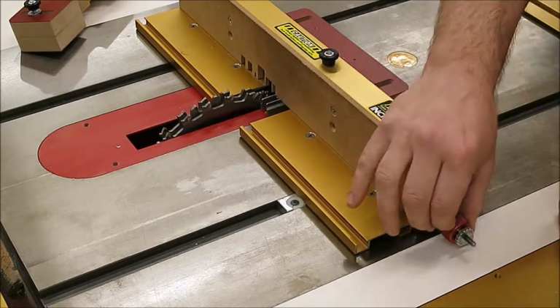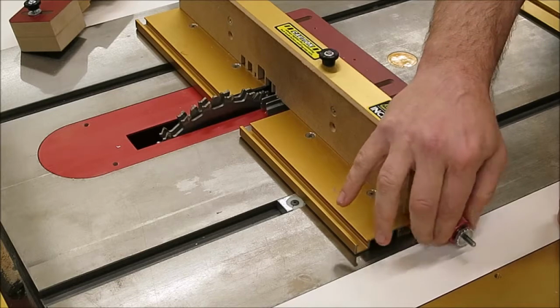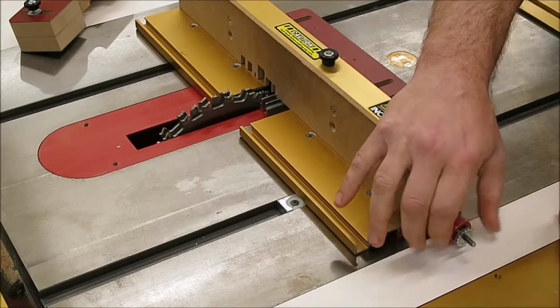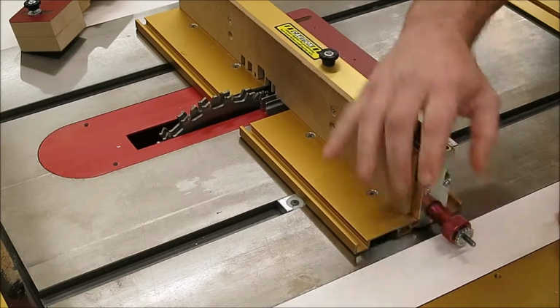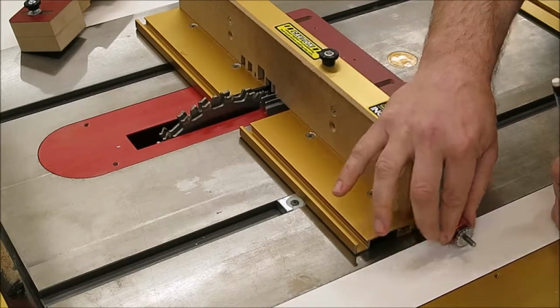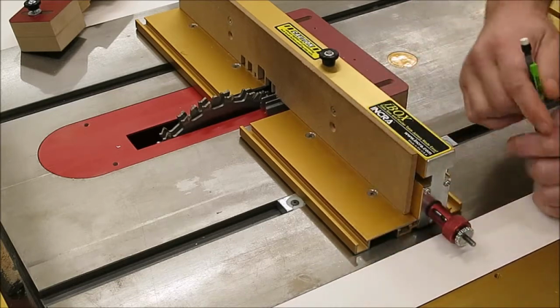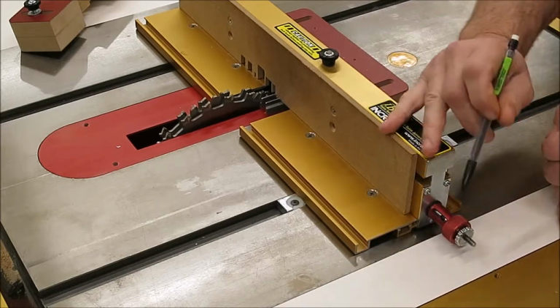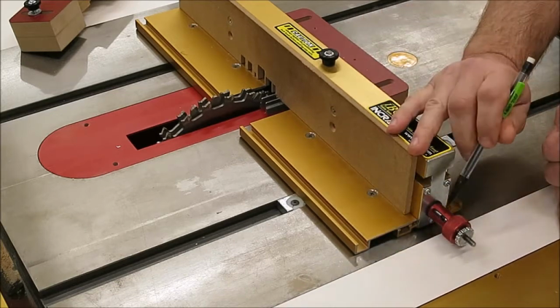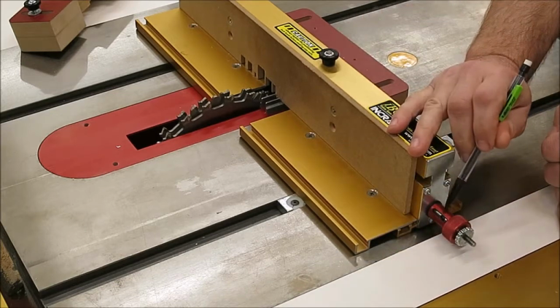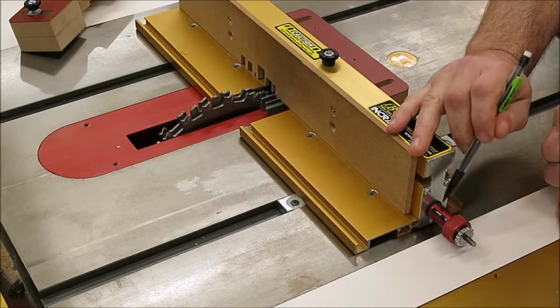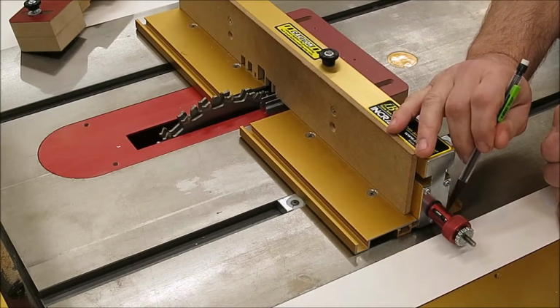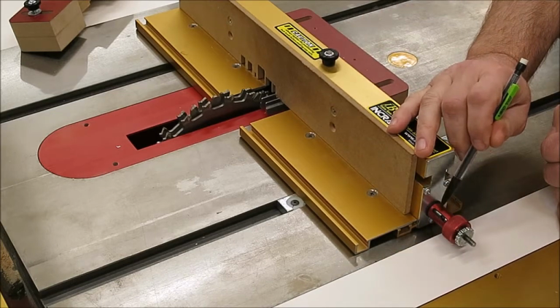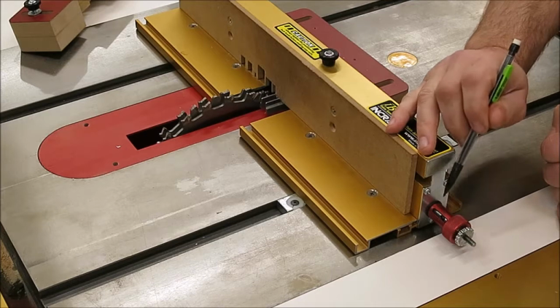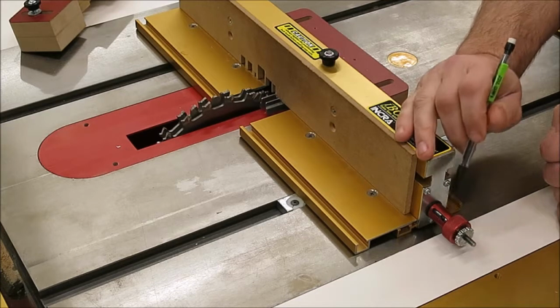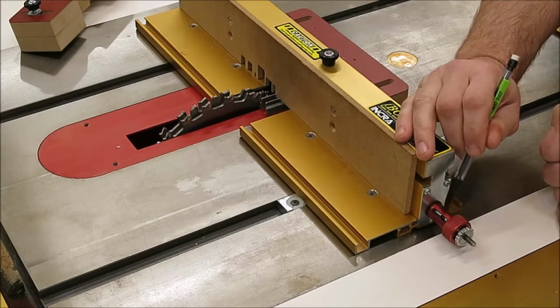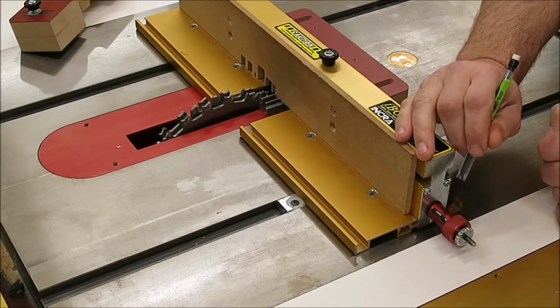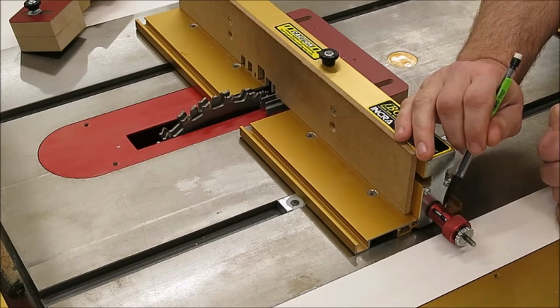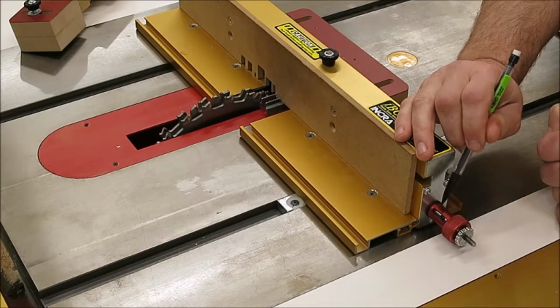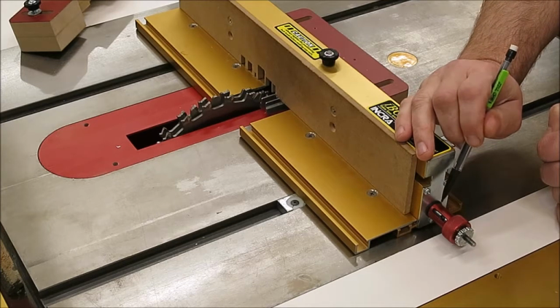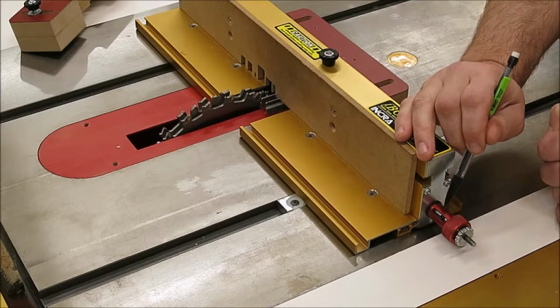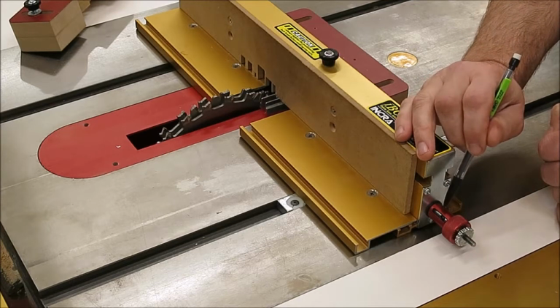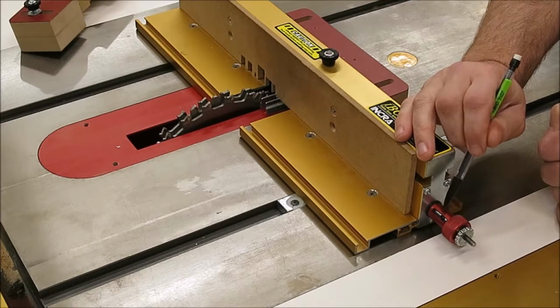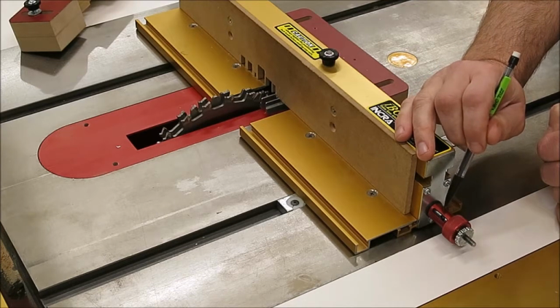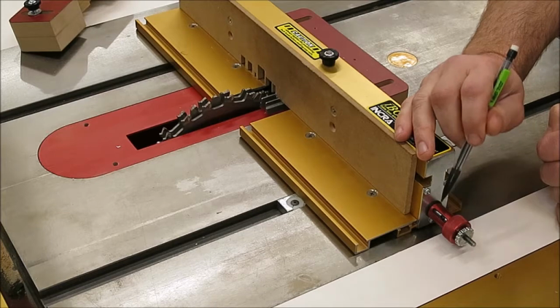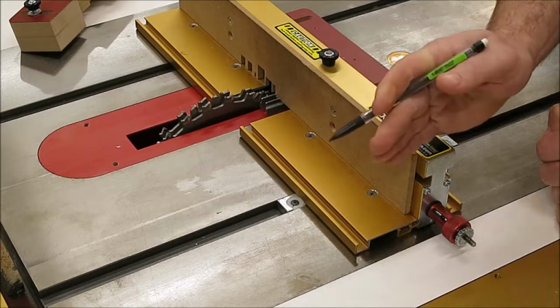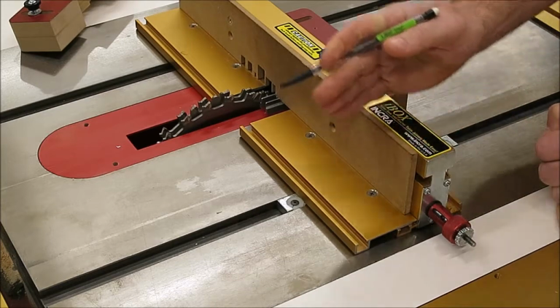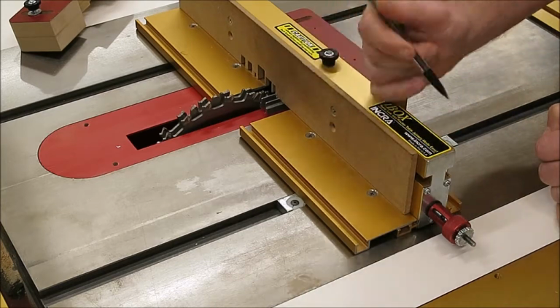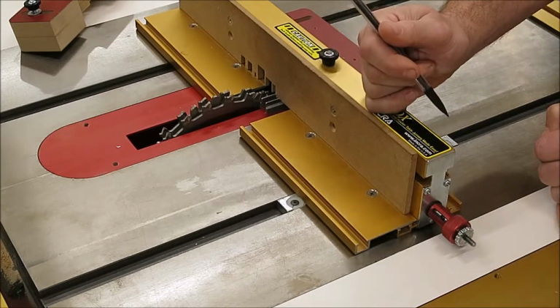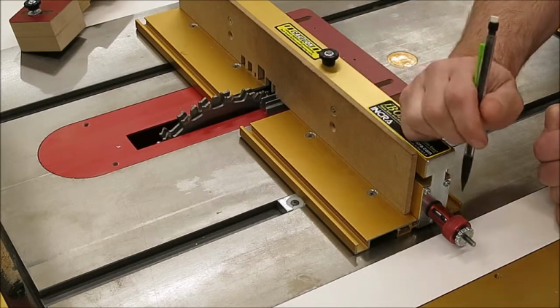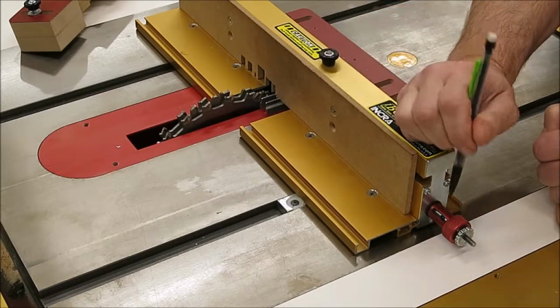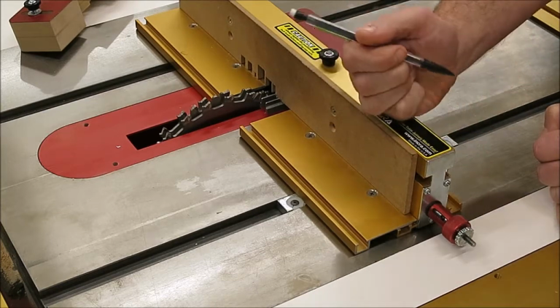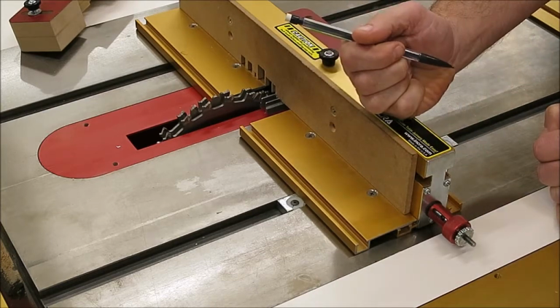The other thing is the home position — the slot in the knob, the black set screw. This has nothing to do with the fit of the joints. Its only purpose is to keep you from running out of travel on the mechanism as you're turning the knob.